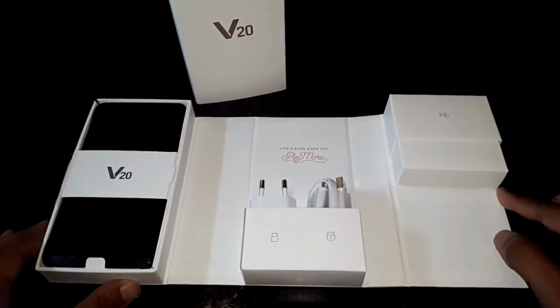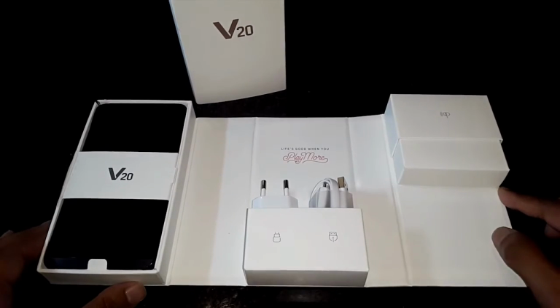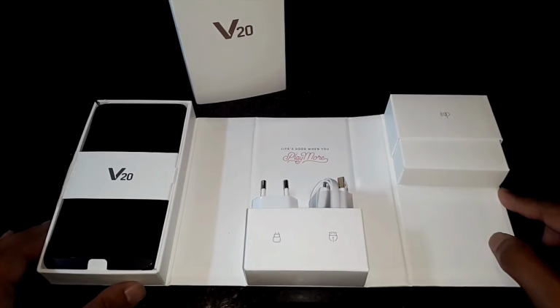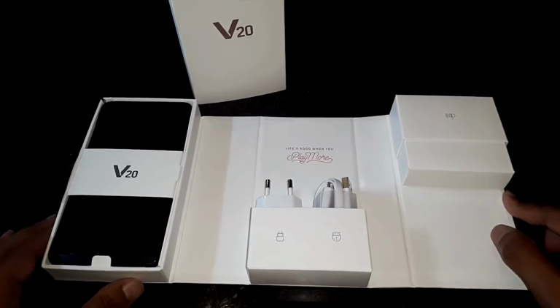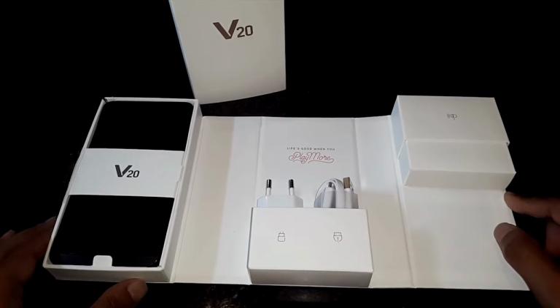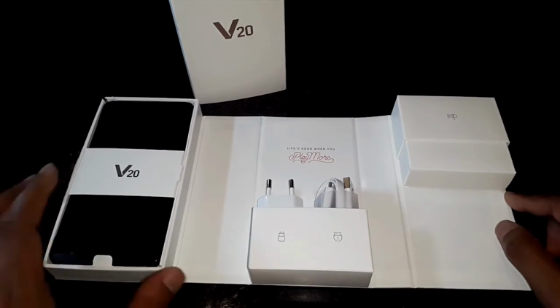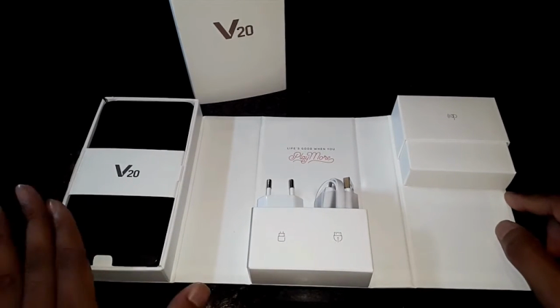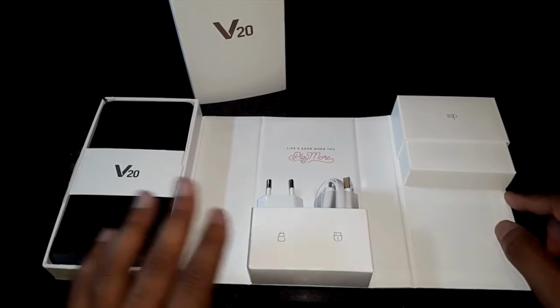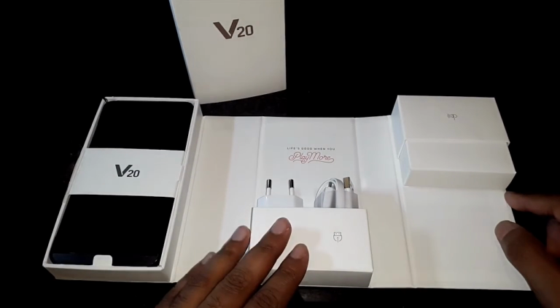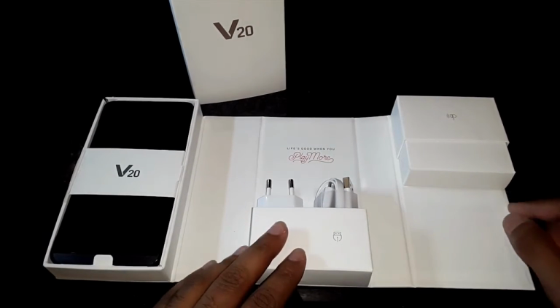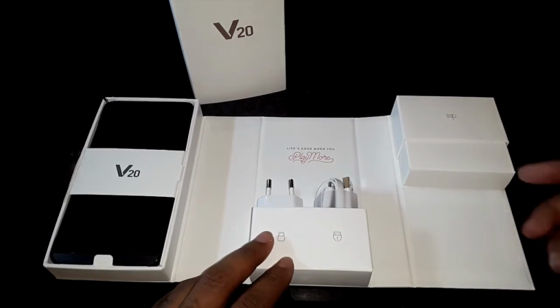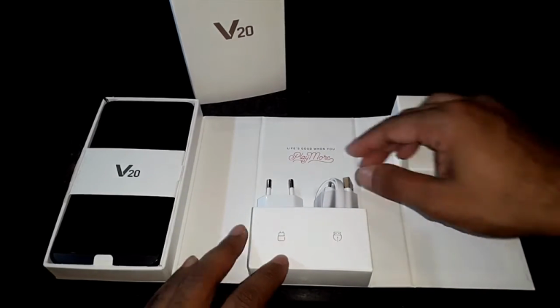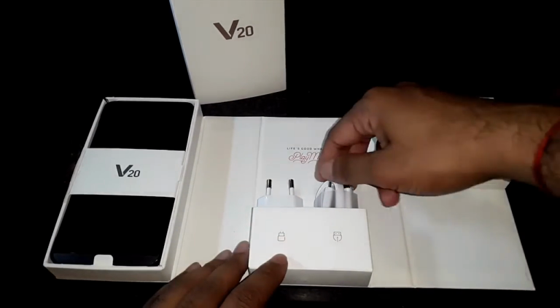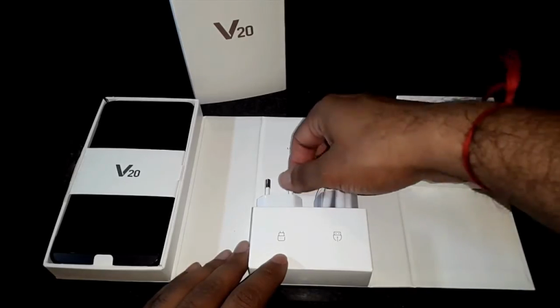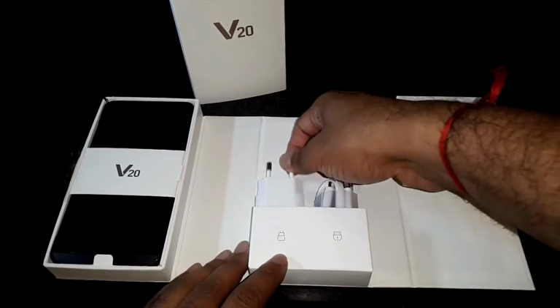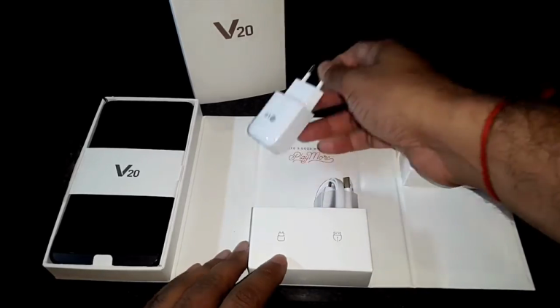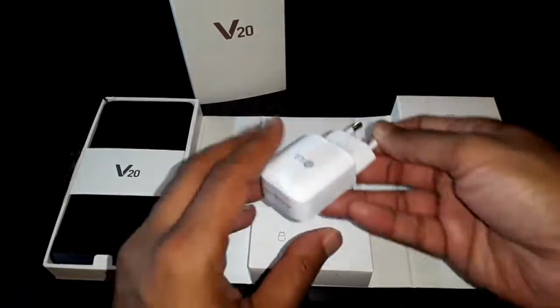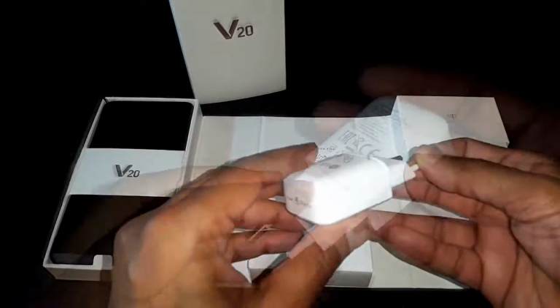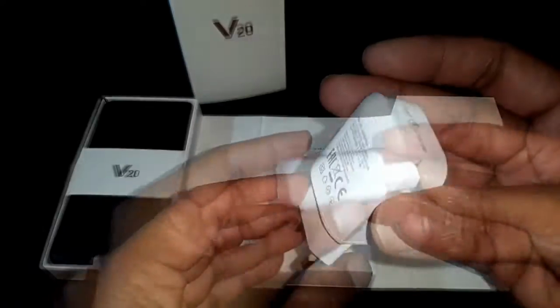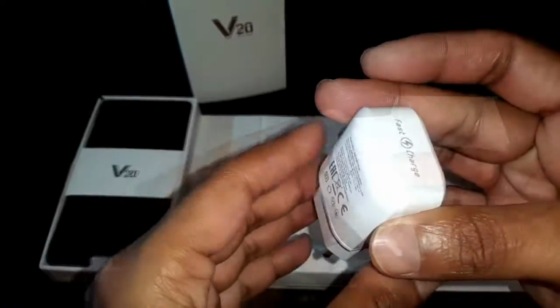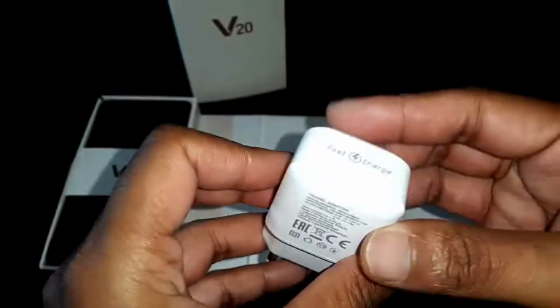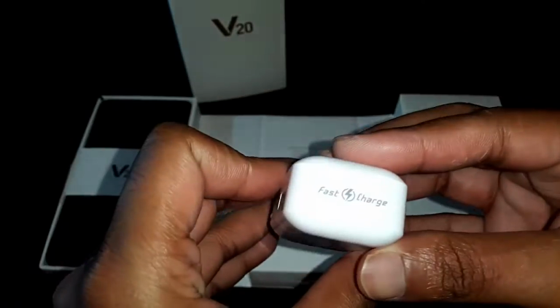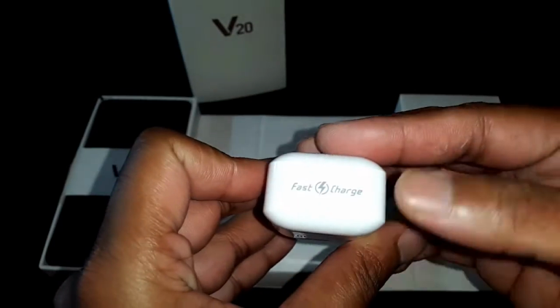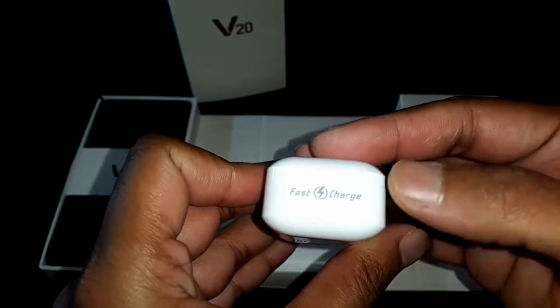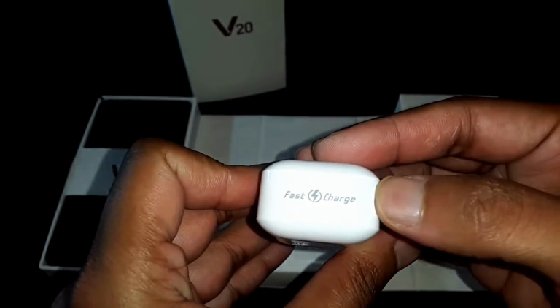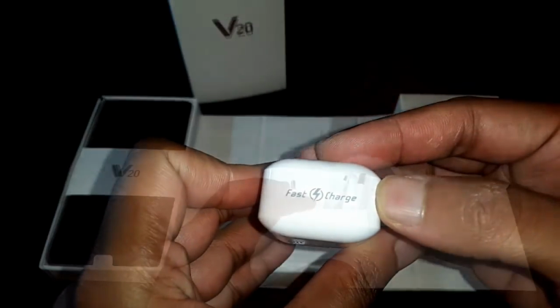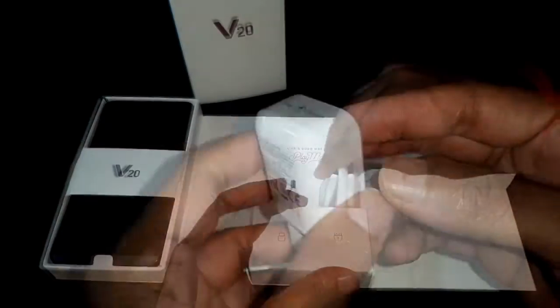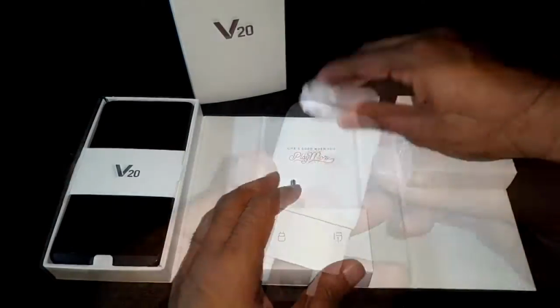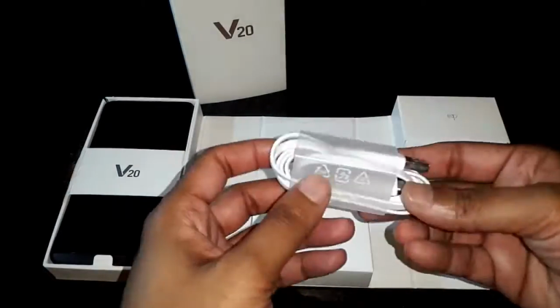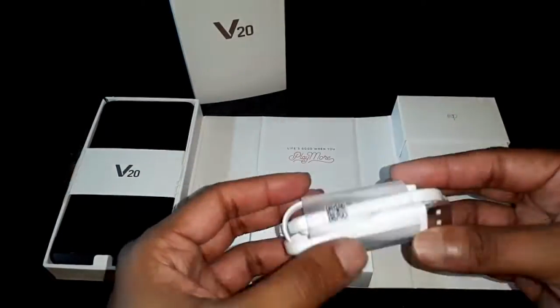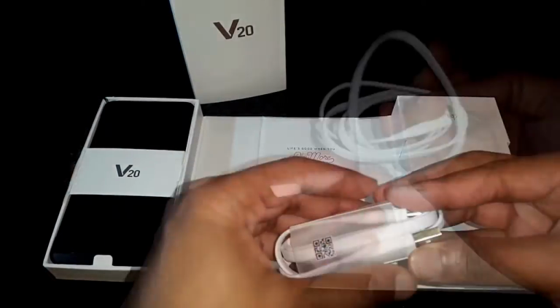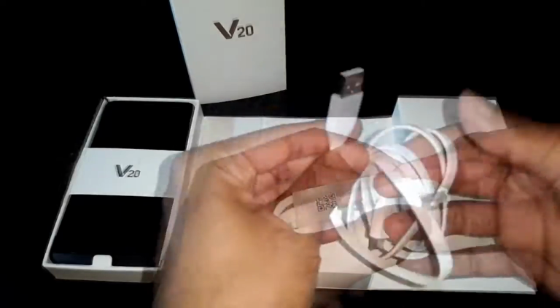Let's take a look at the accessories. You get a travel charger, which is a fast charger, and a USB Type-C cable.